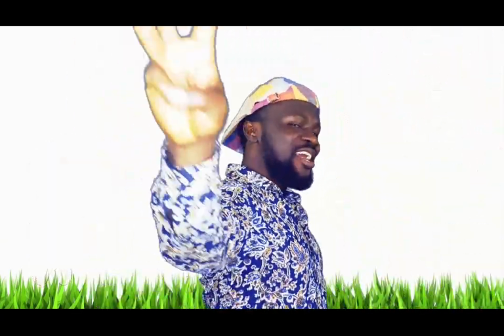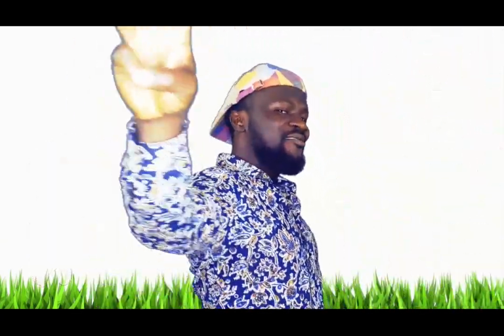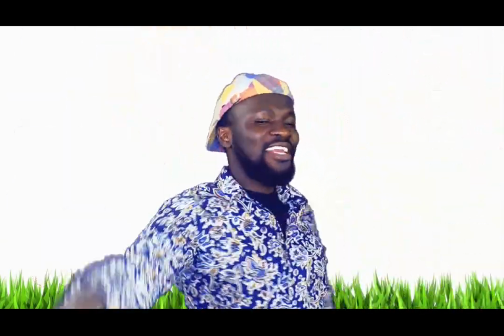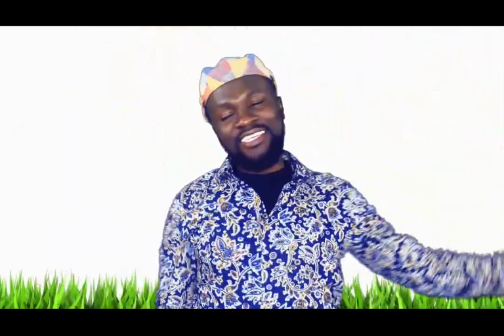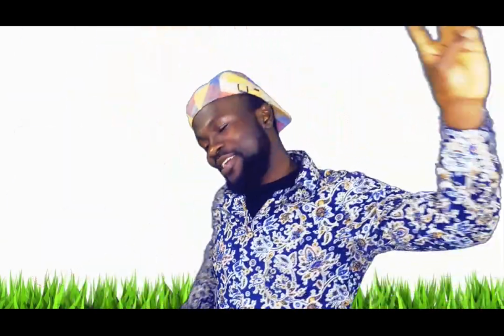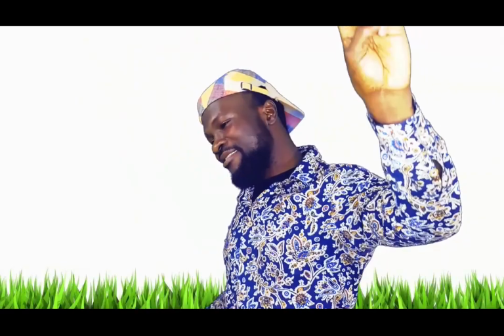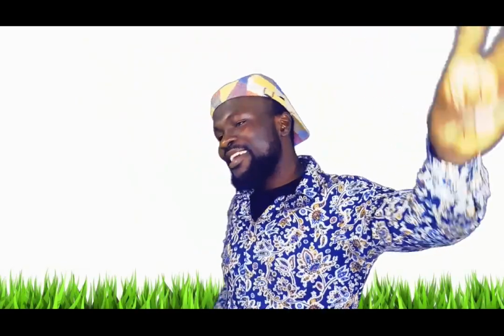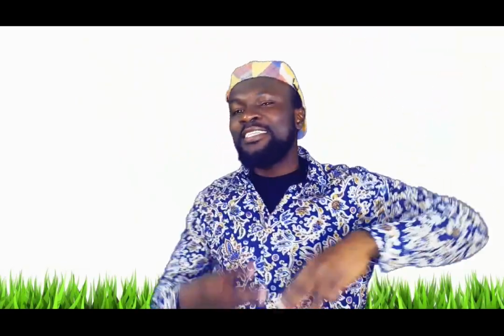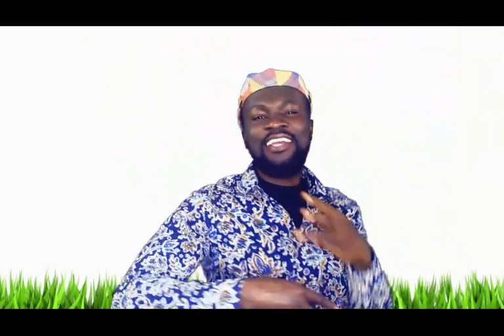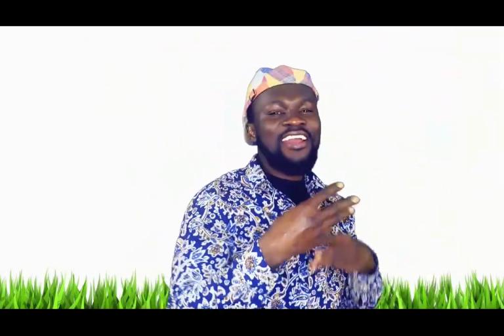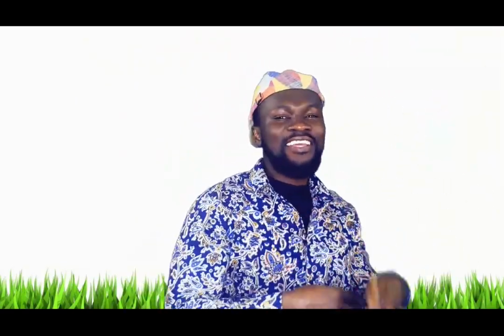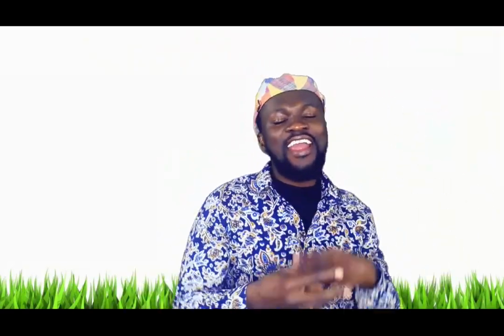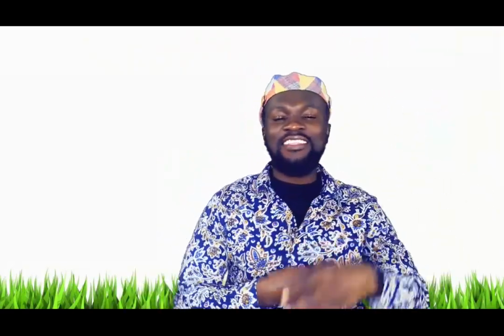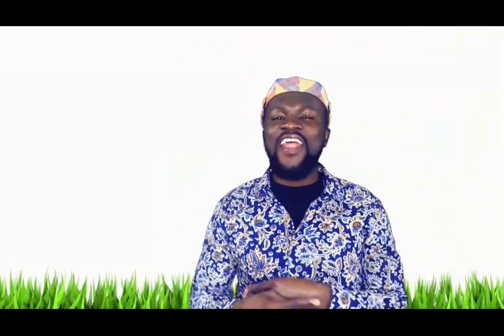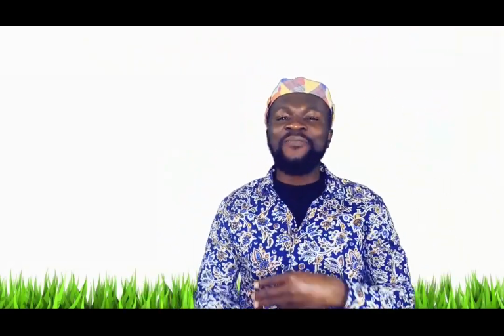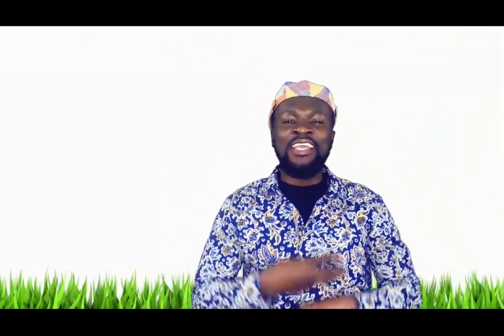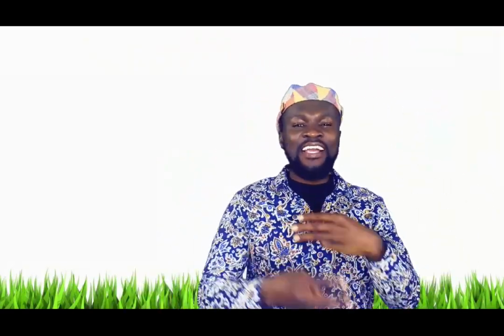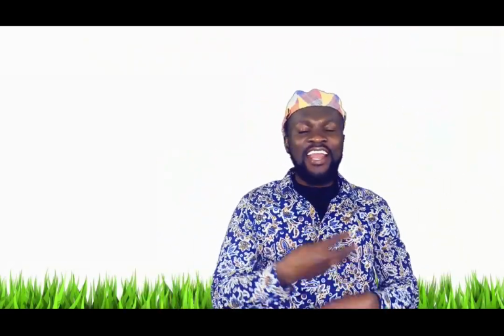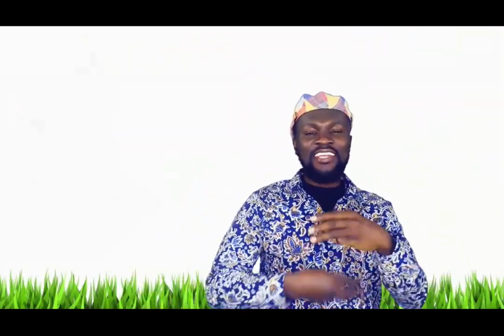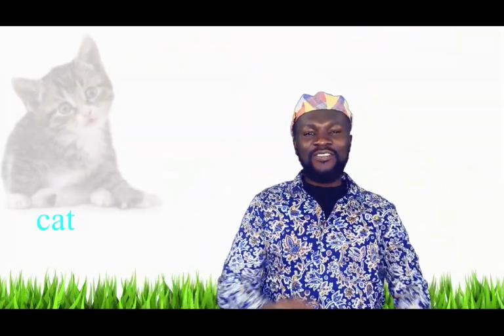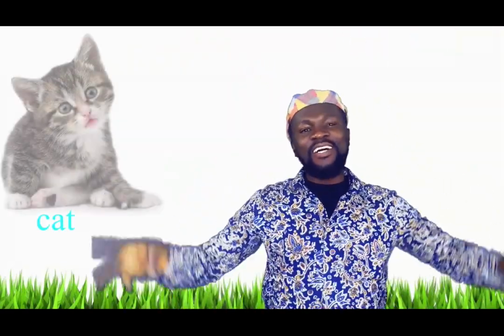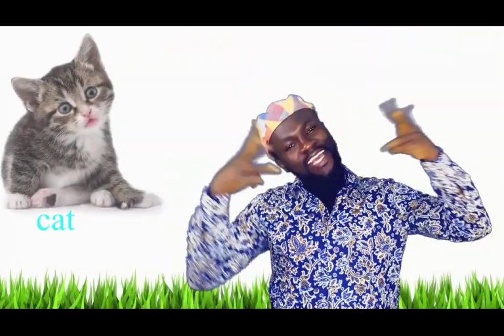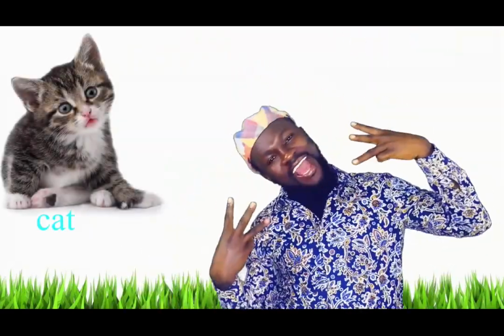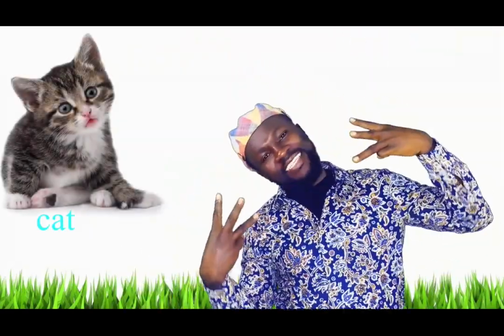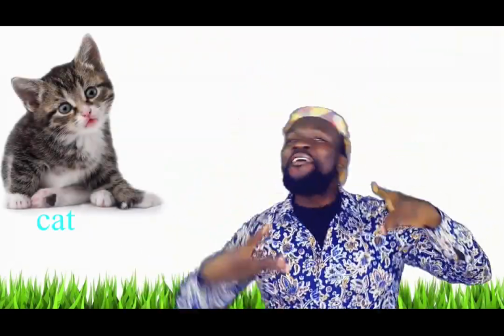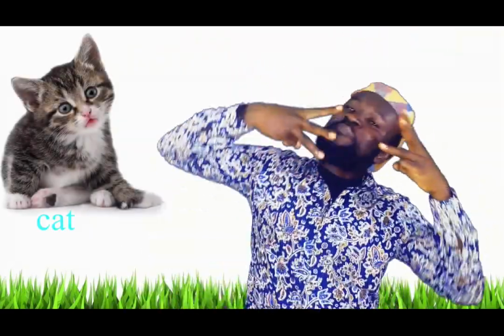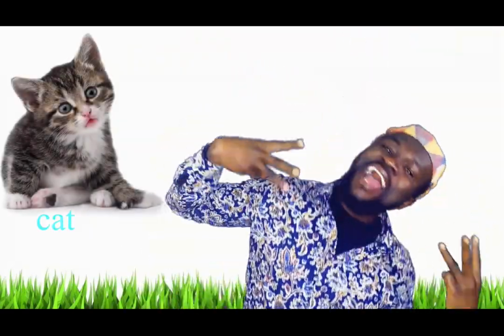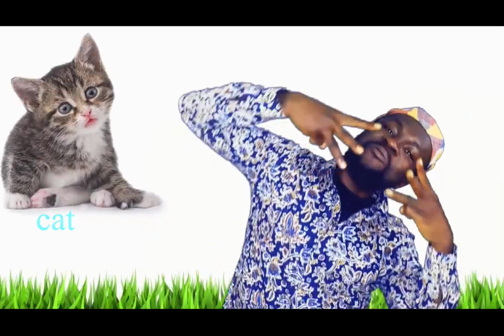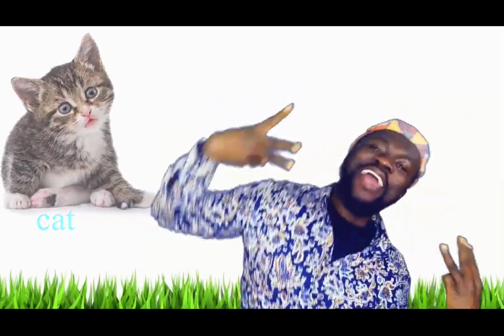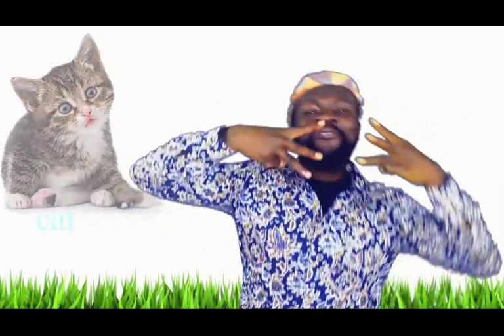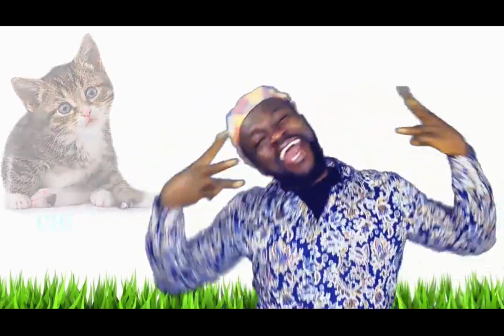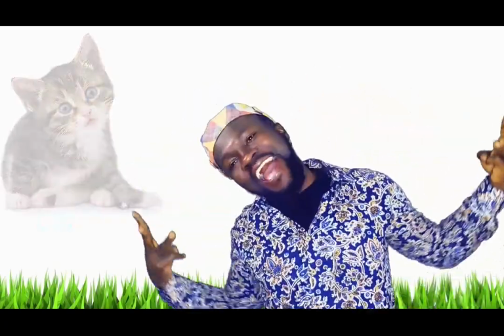Three fingers, three fingers, turn, turn, turn, turn to a cat. Meow, meow, cat!